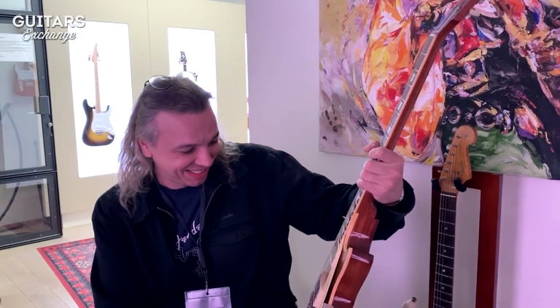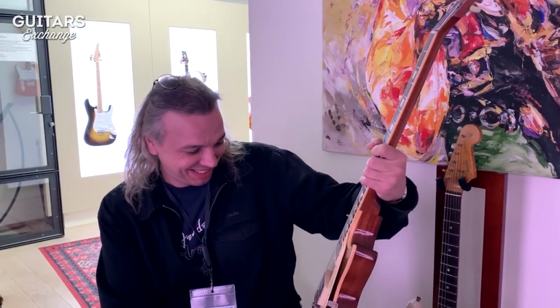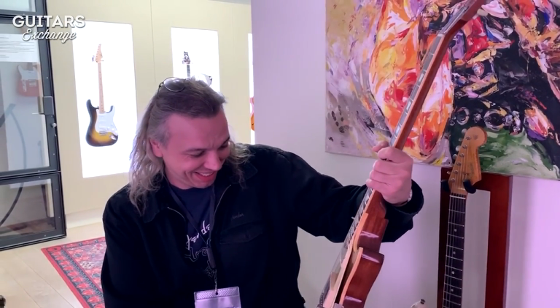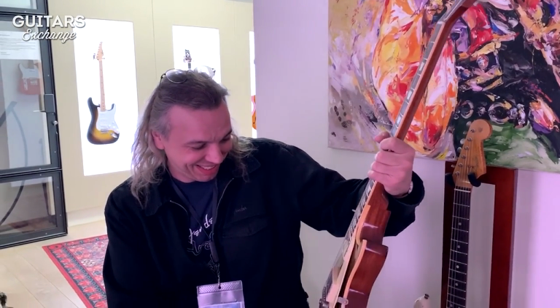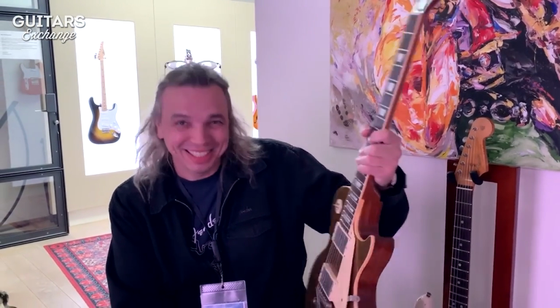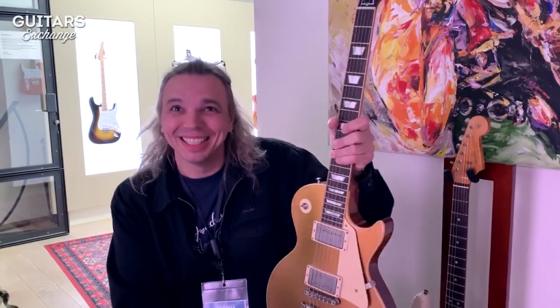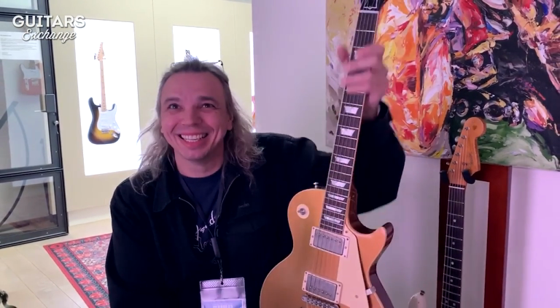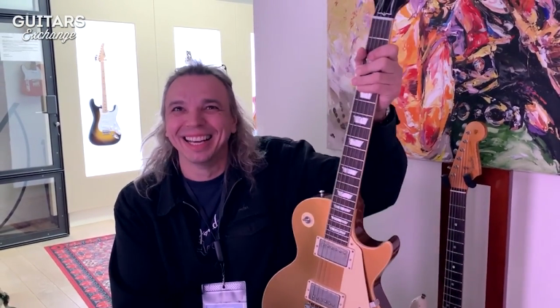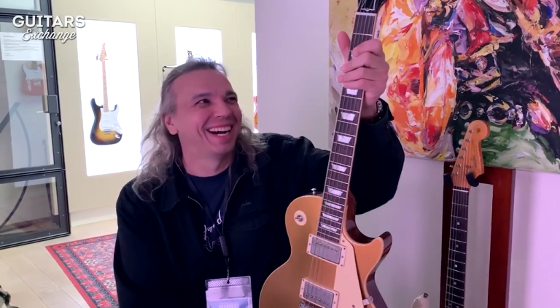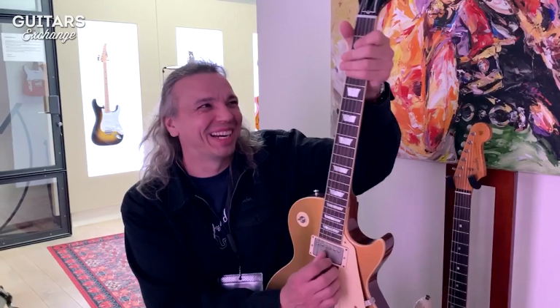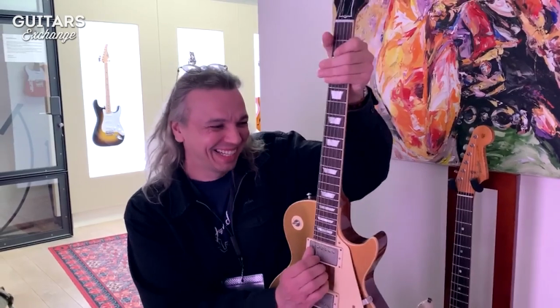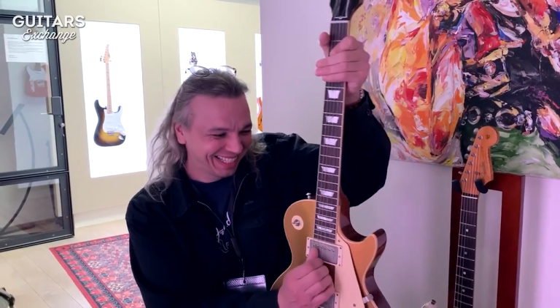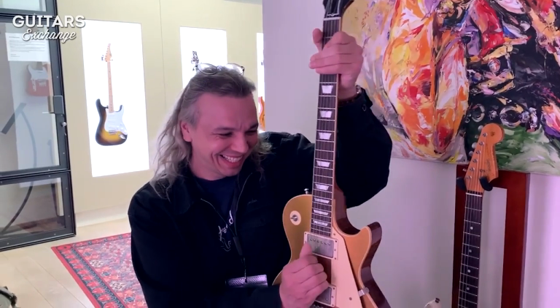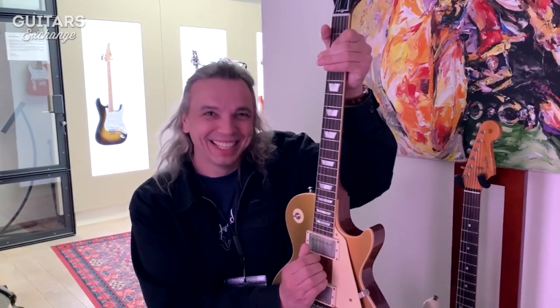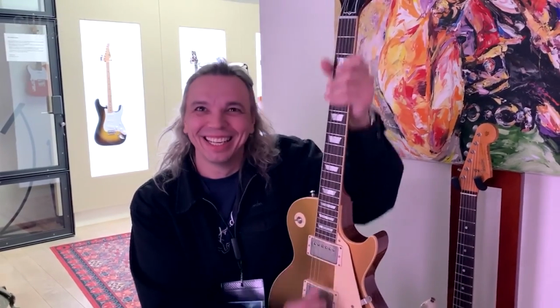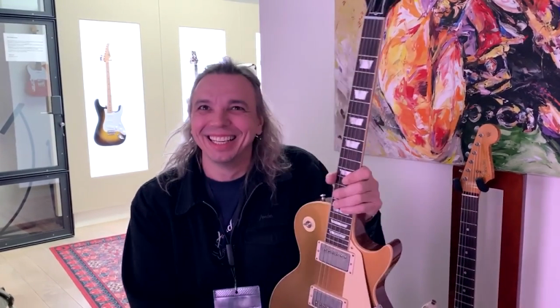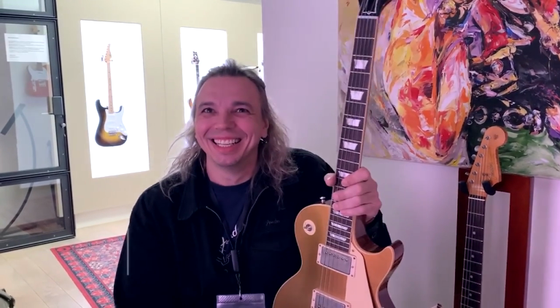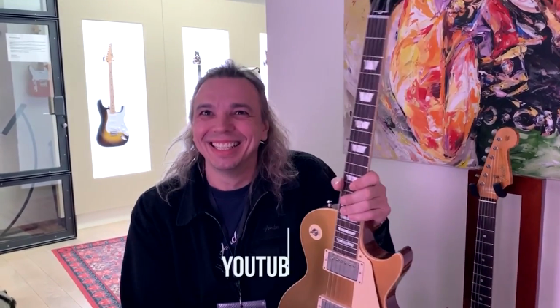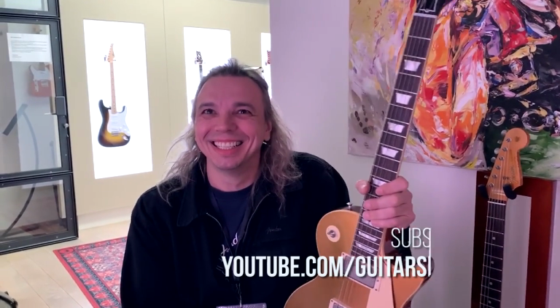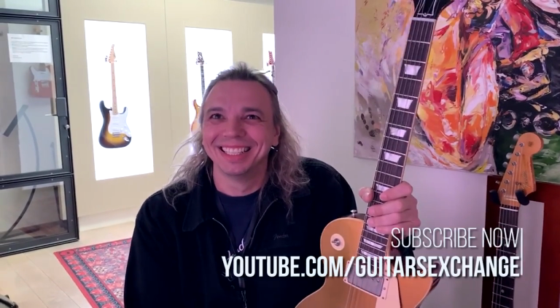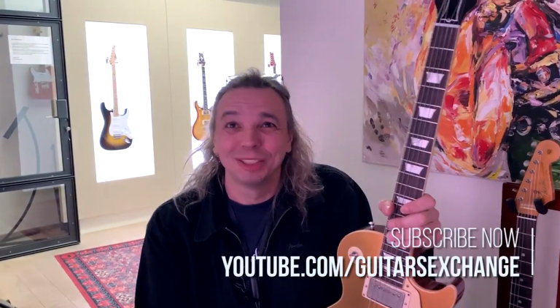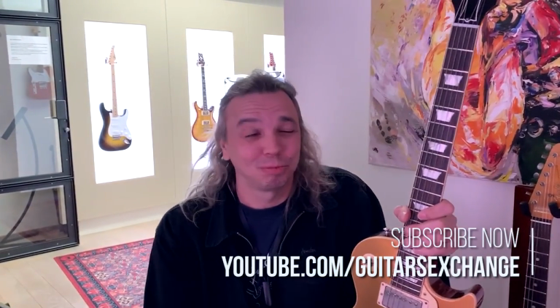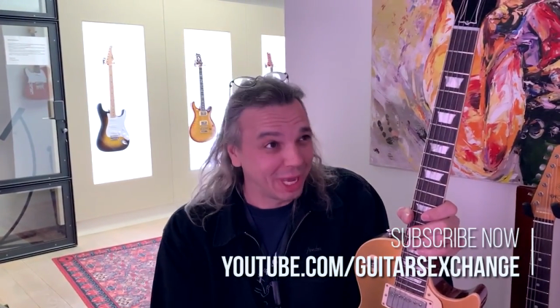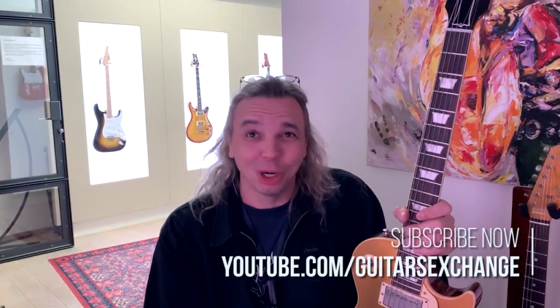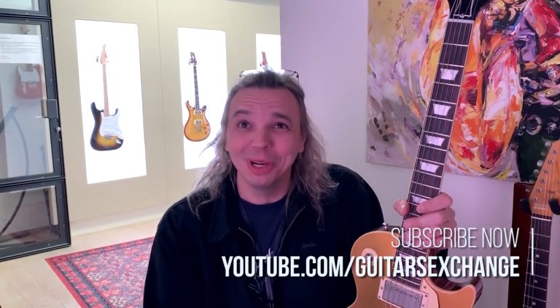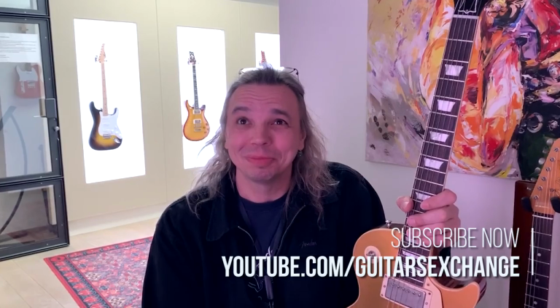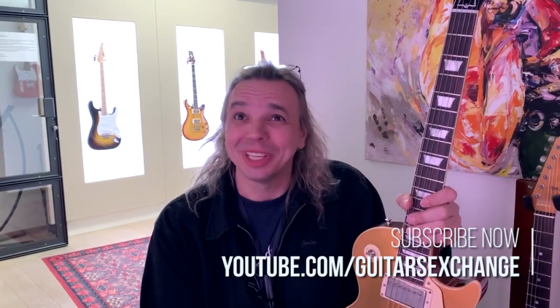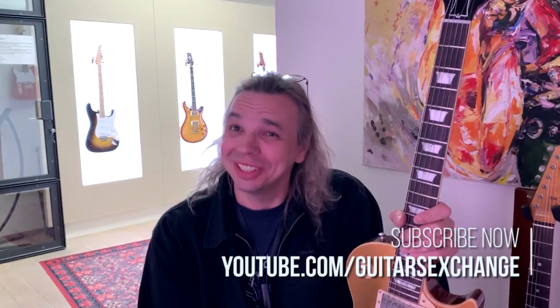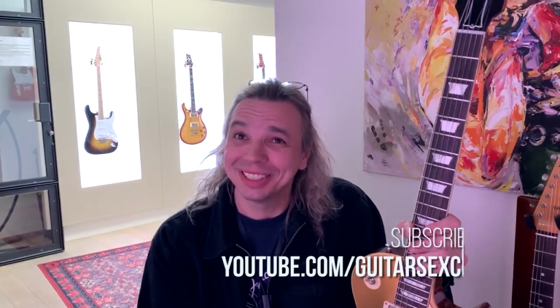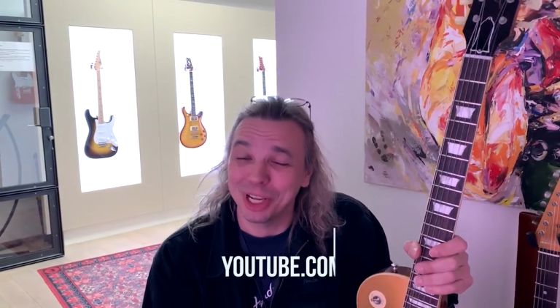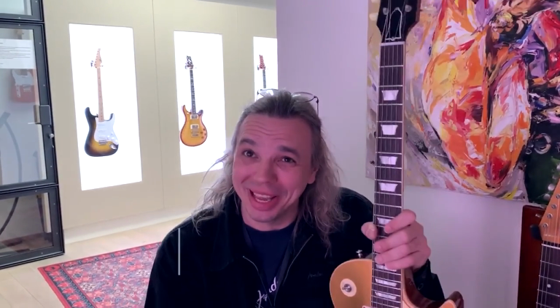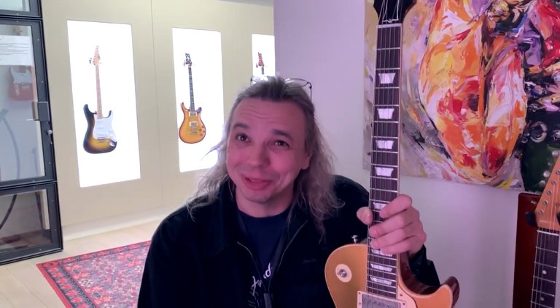Ron, thank you so much. Thank you for your time — see you next winter NAMM. Yes sir, a pleasure. Thank you.